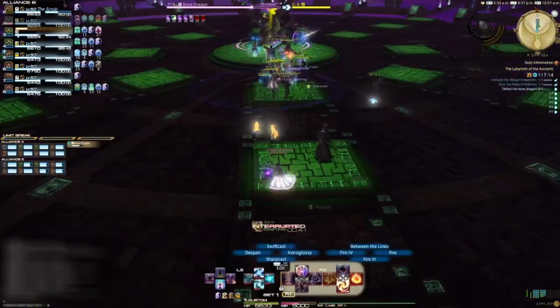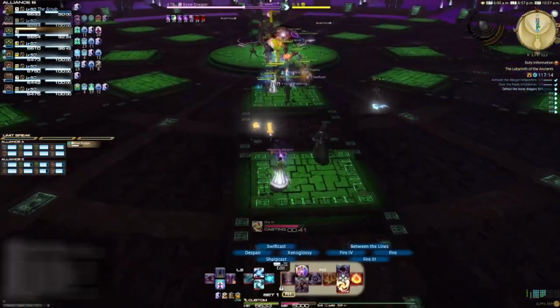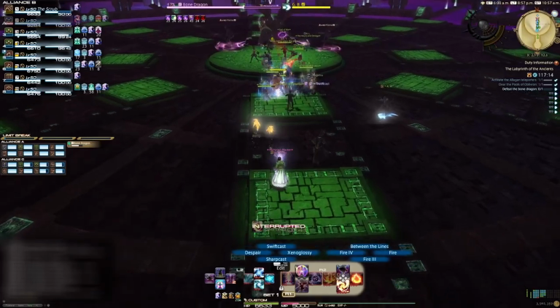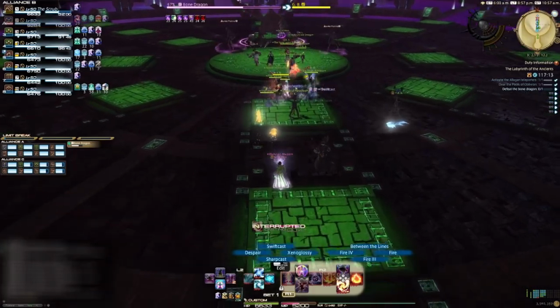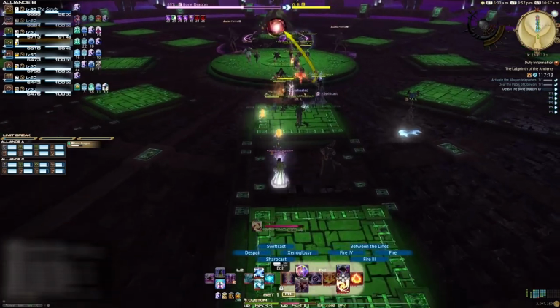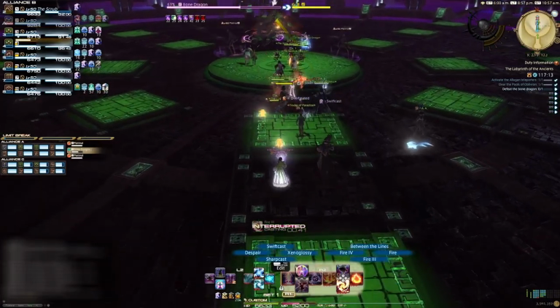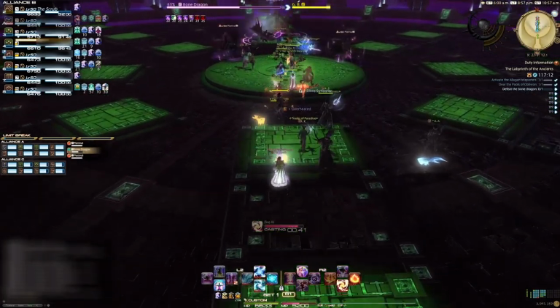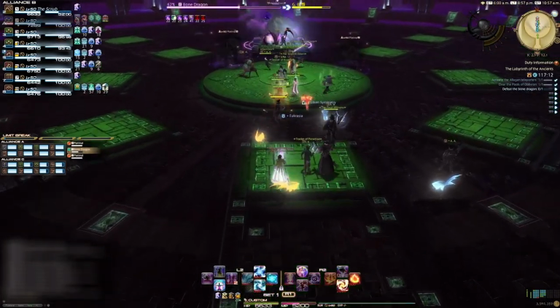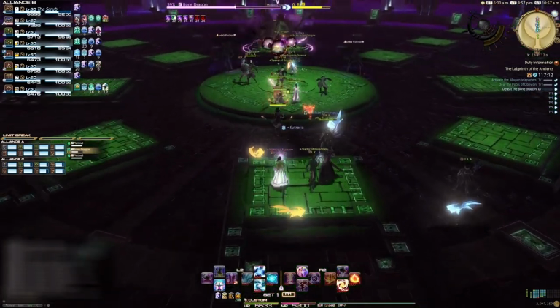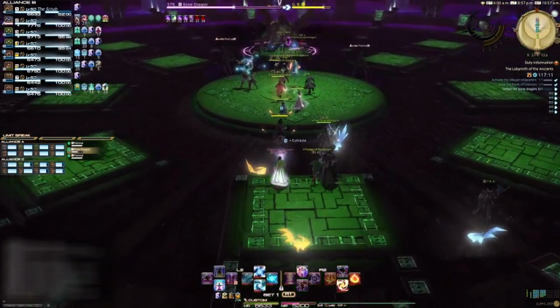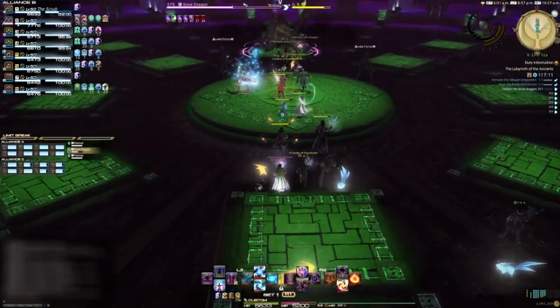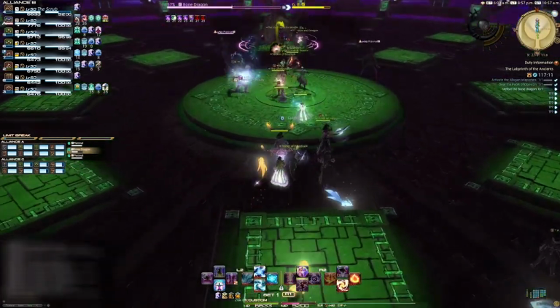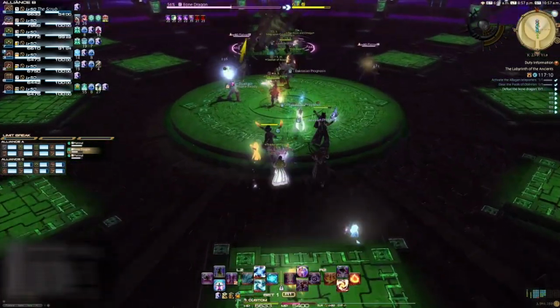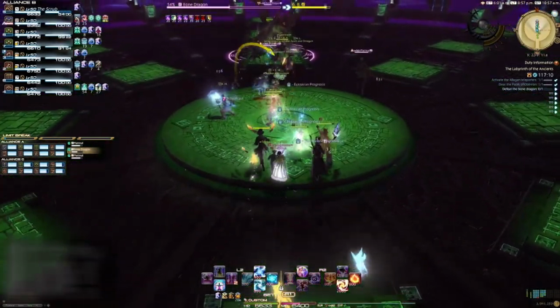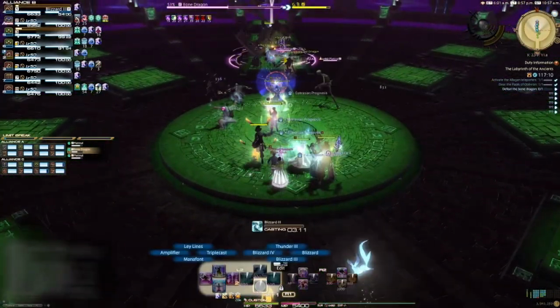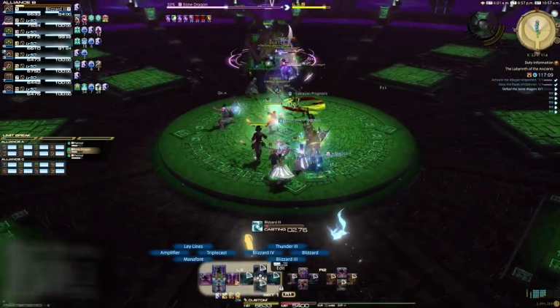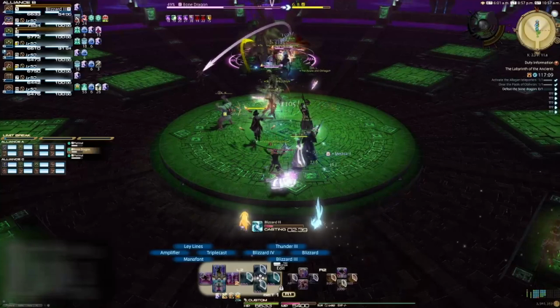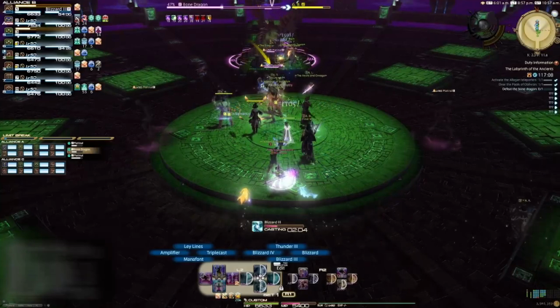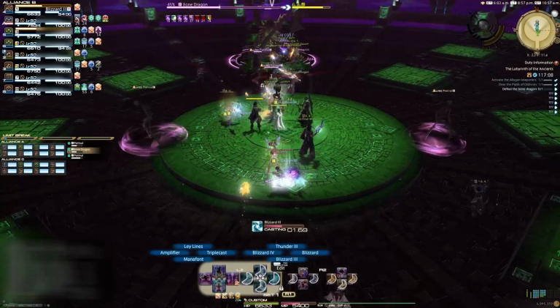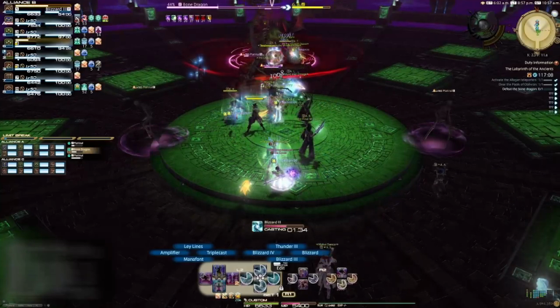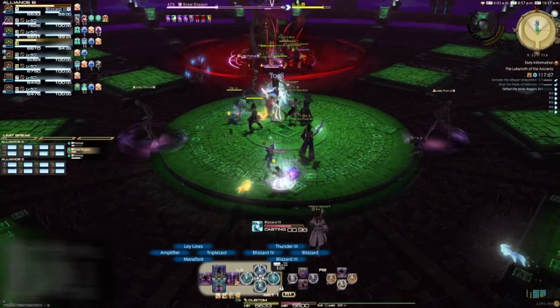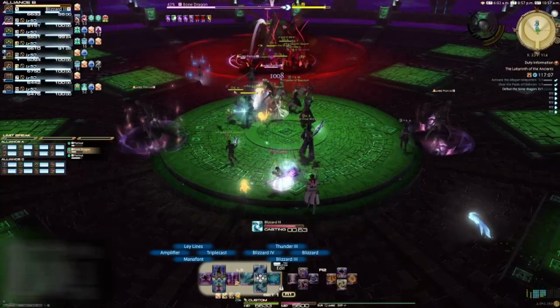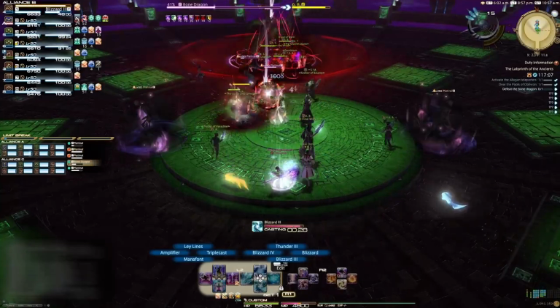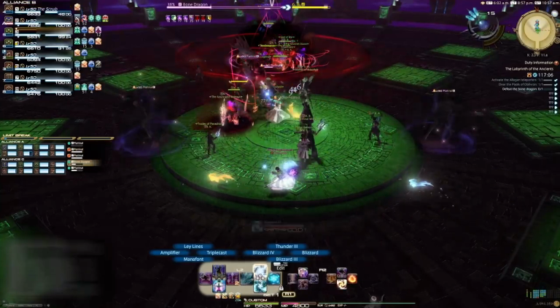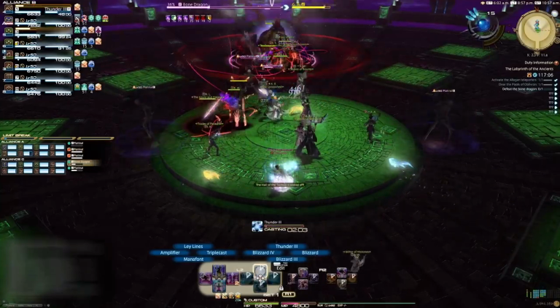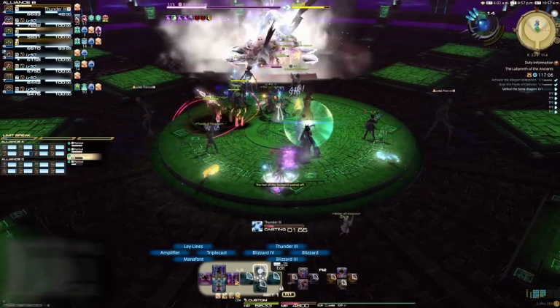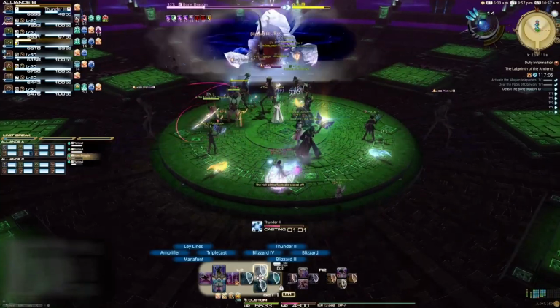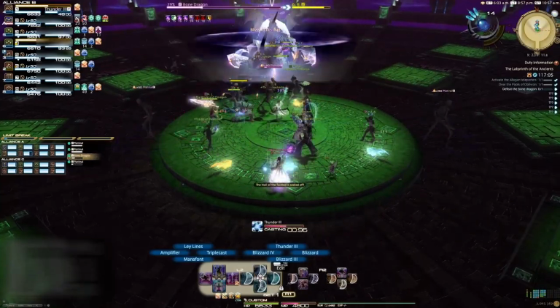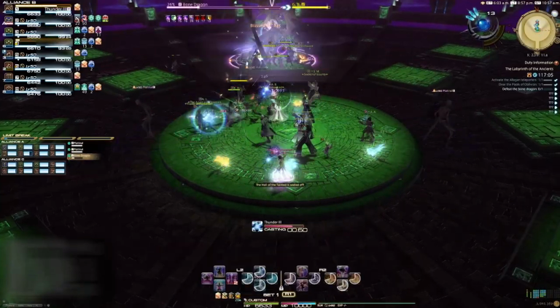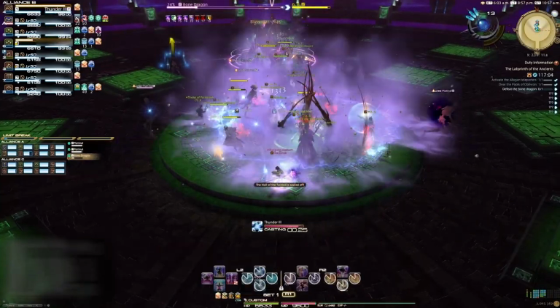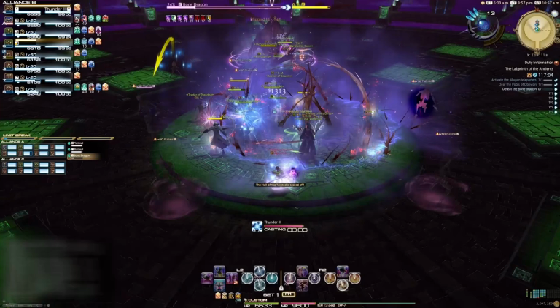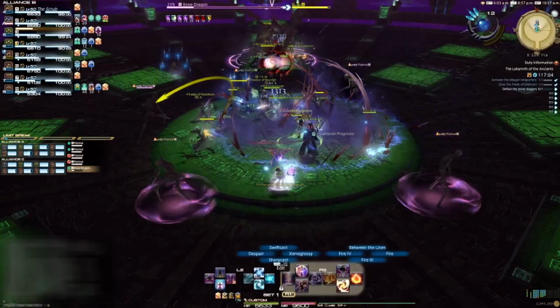First boss time. The tank will take the boss and face him away from the party, pulling him a little bit to the north. Stay on the green areas so you can stay out of the purple when it rises up. Healers might need to throw out one or two extra heals as there'll be some AOEs that people might not be able to avoid.